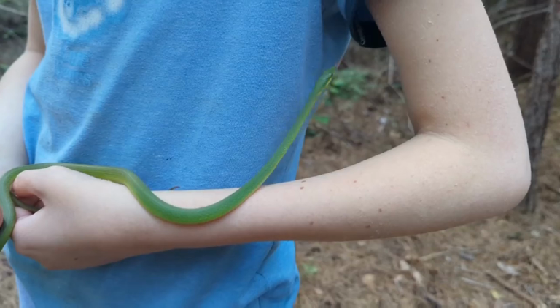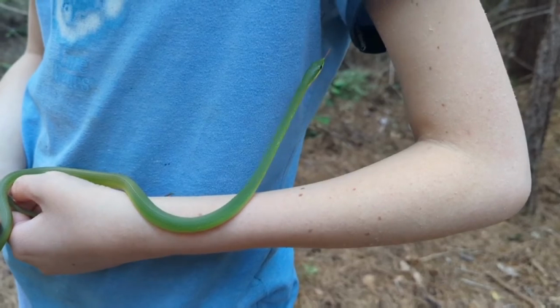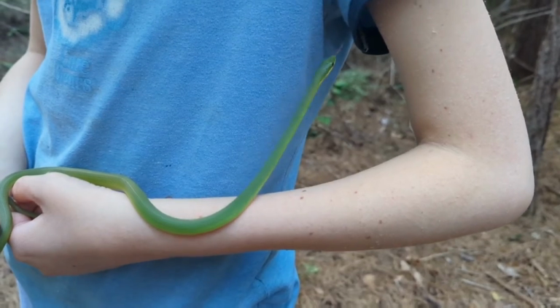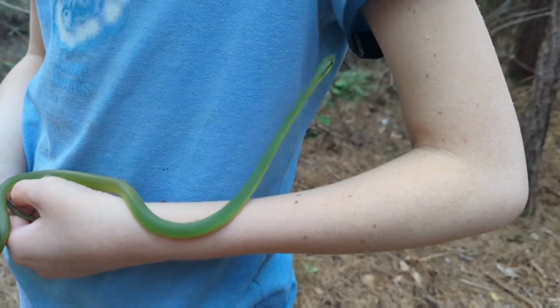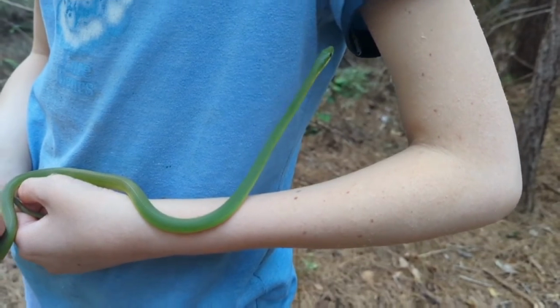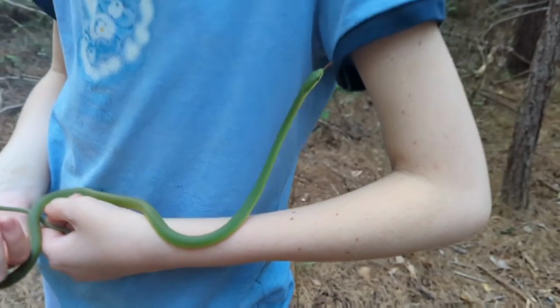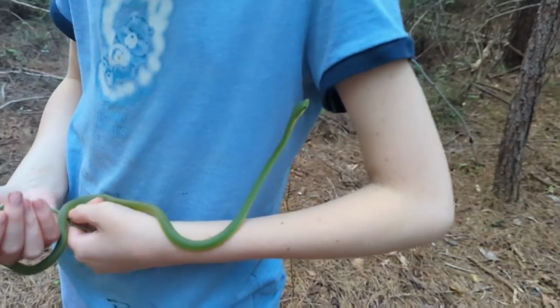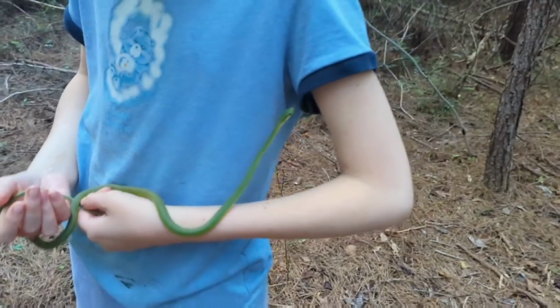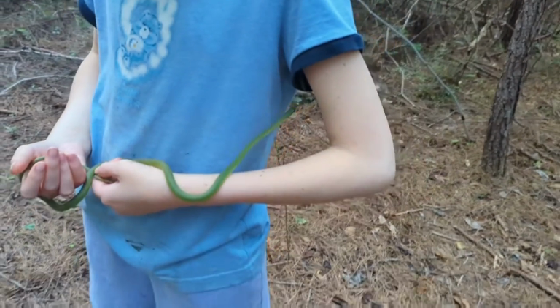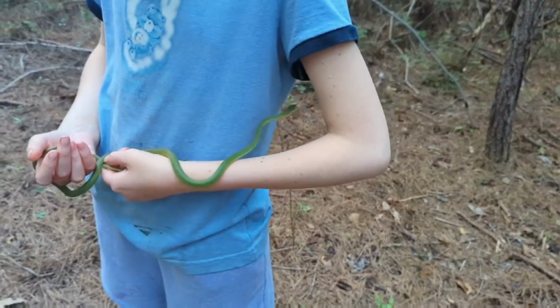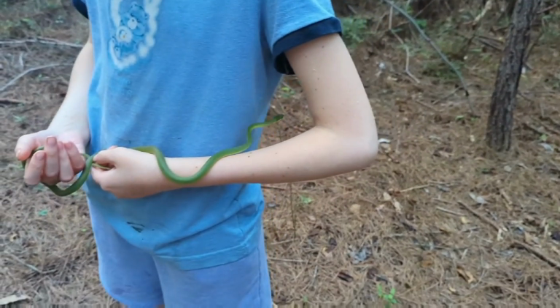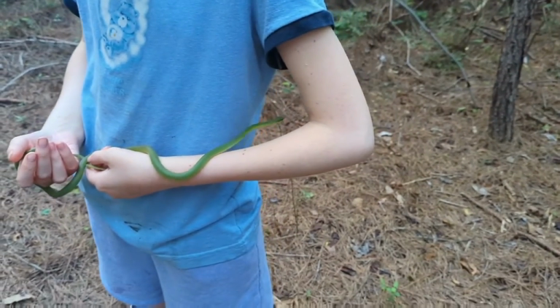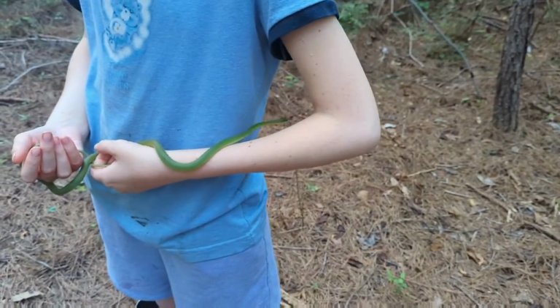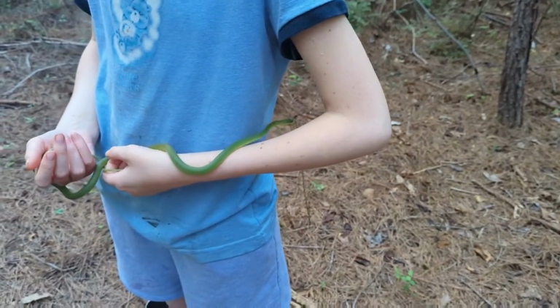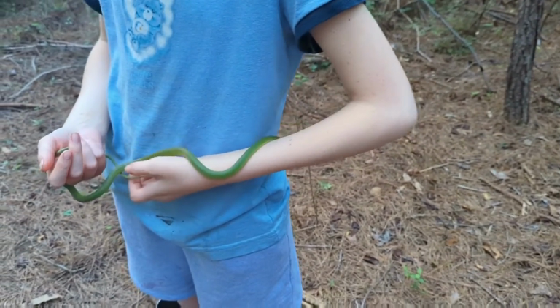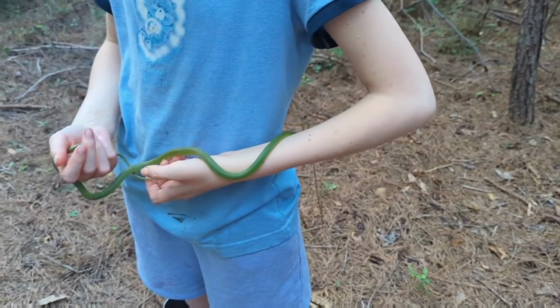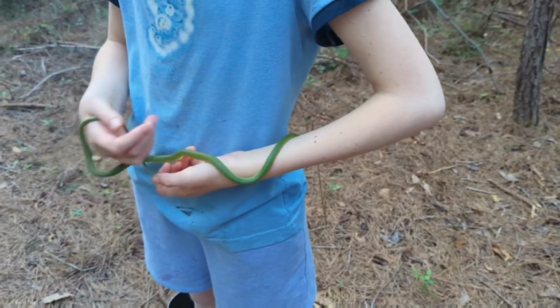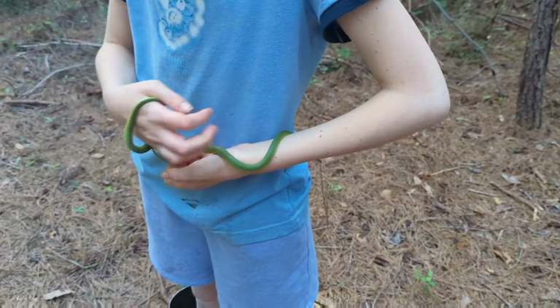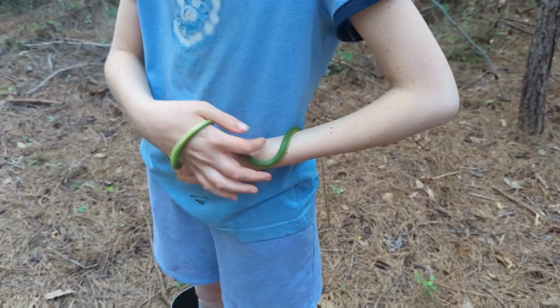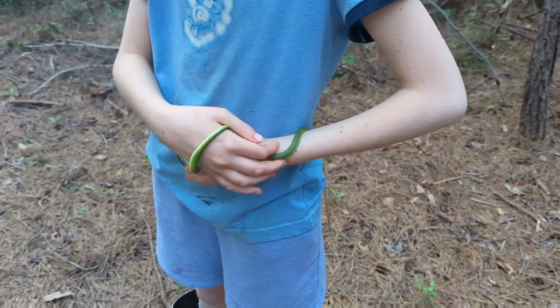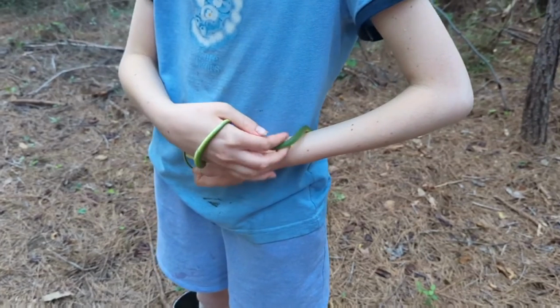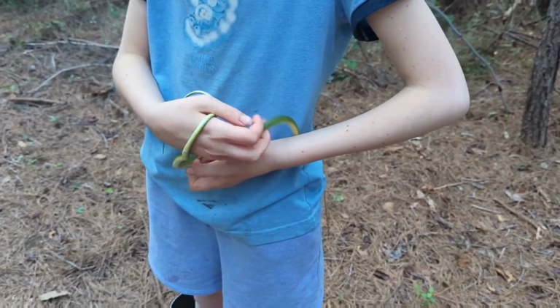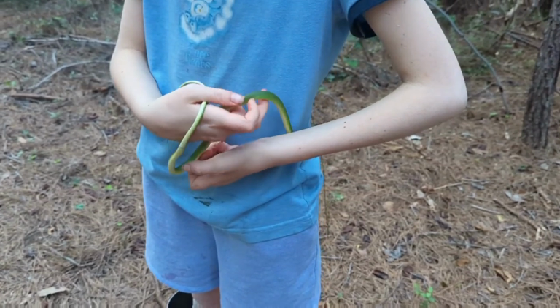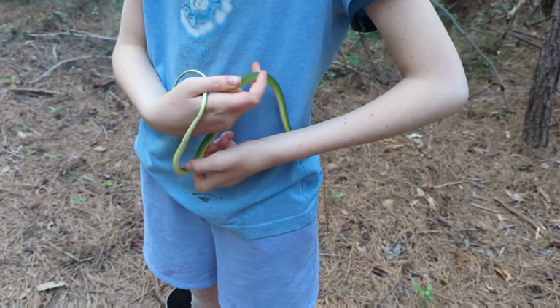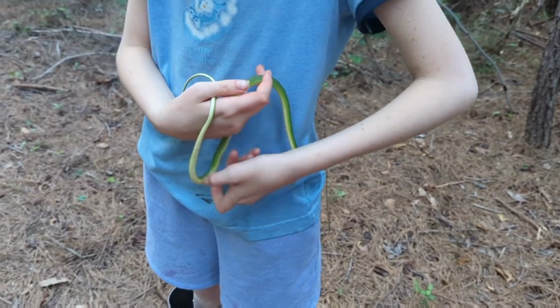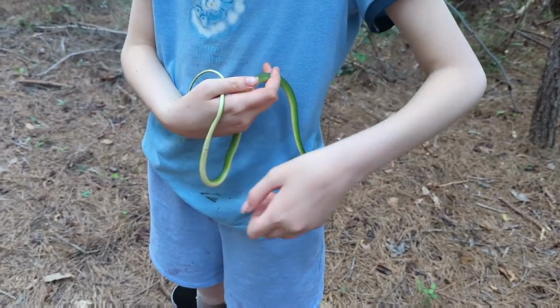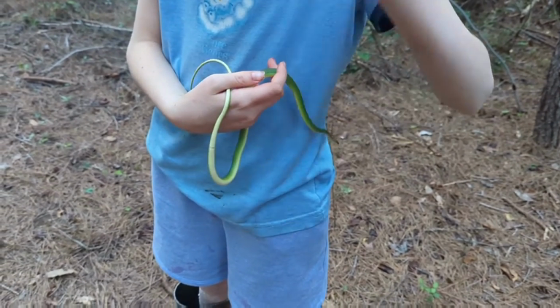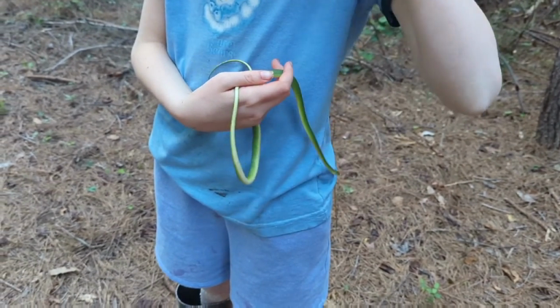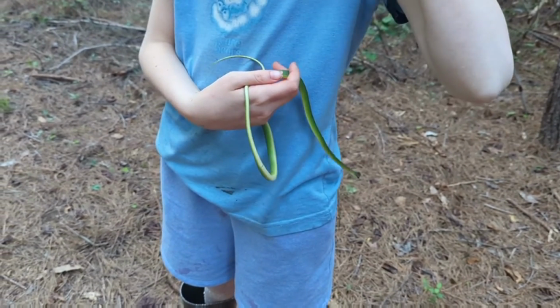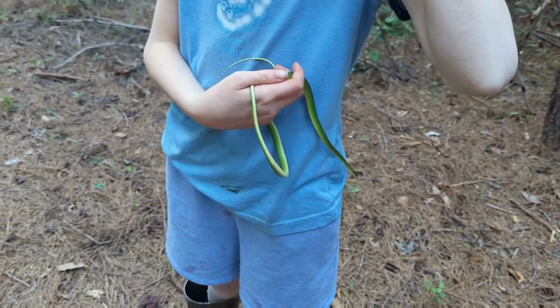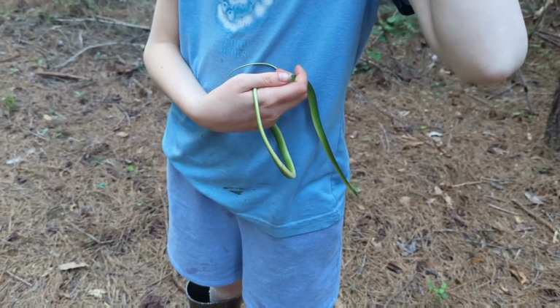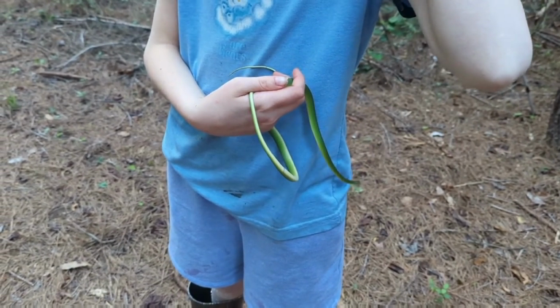This spring, if you go out looking around in the canopy and pay close attention, you might find one of these guys to play with too.